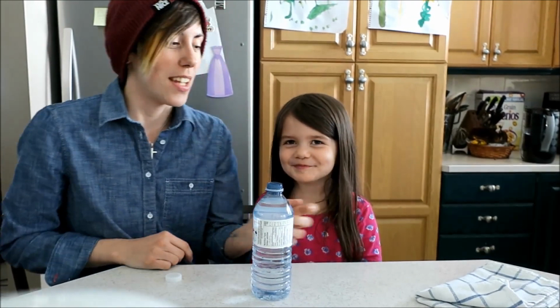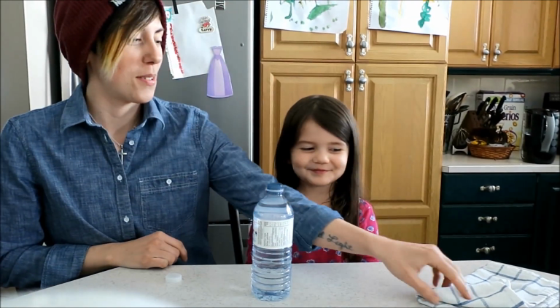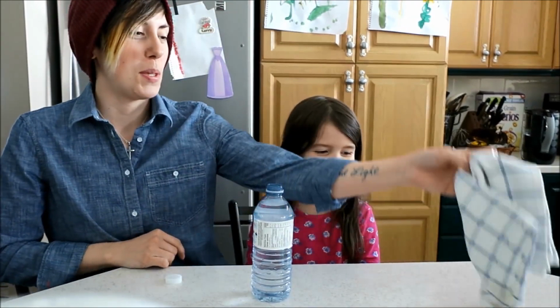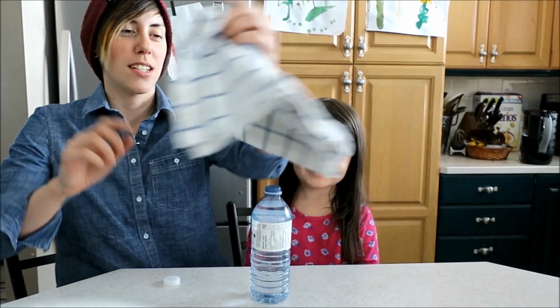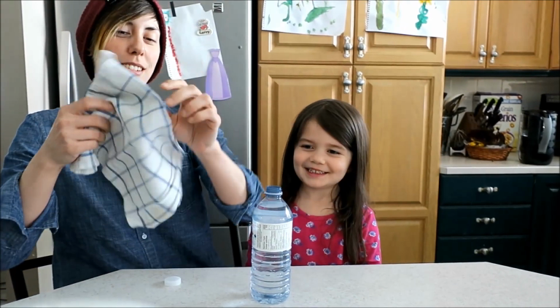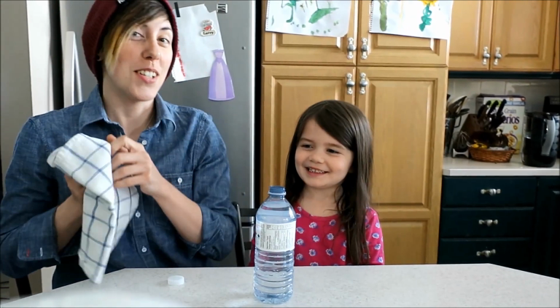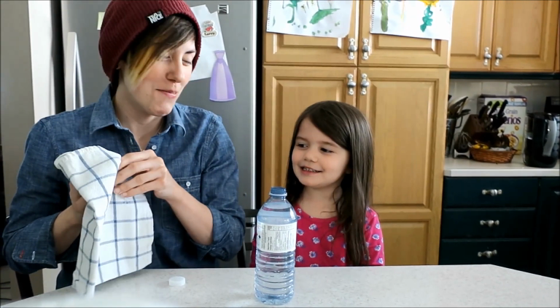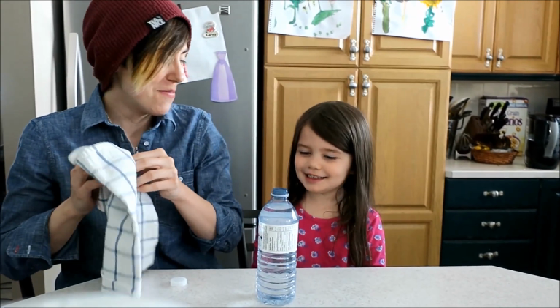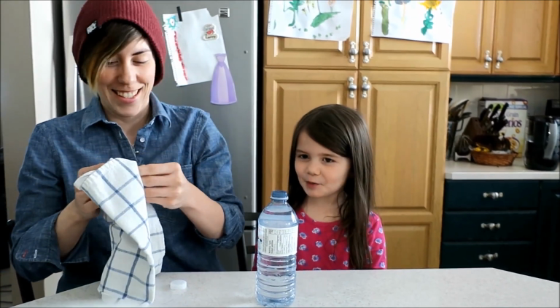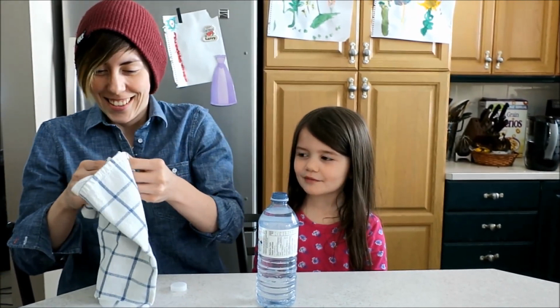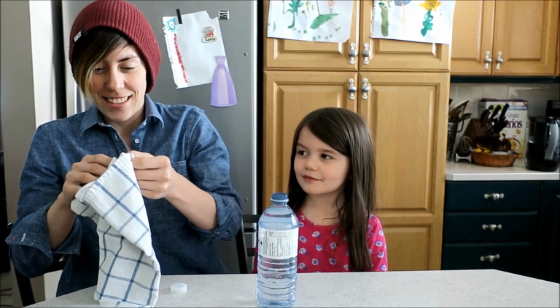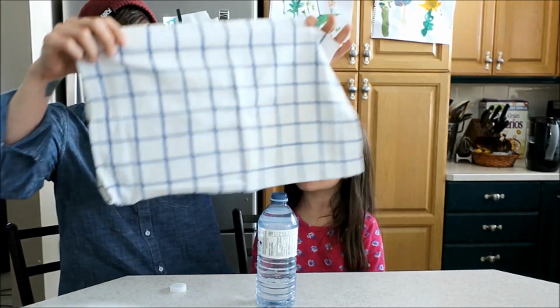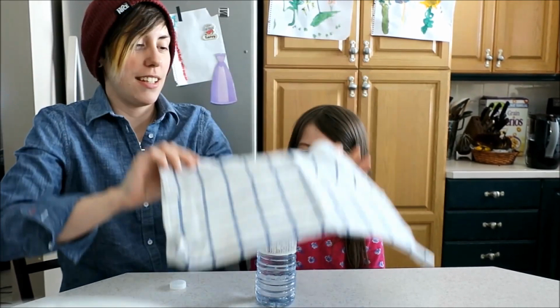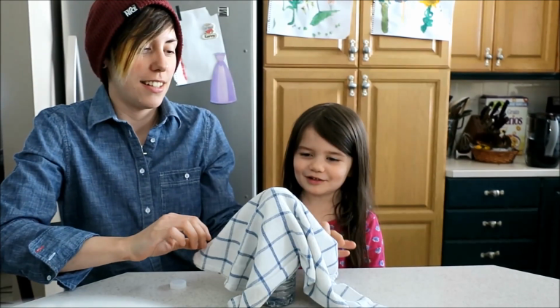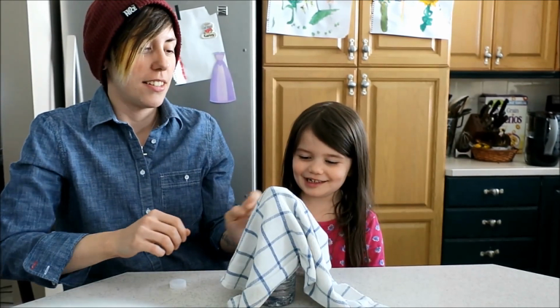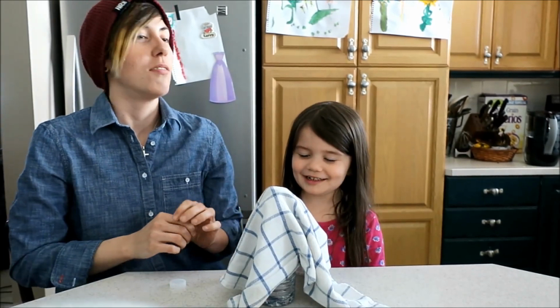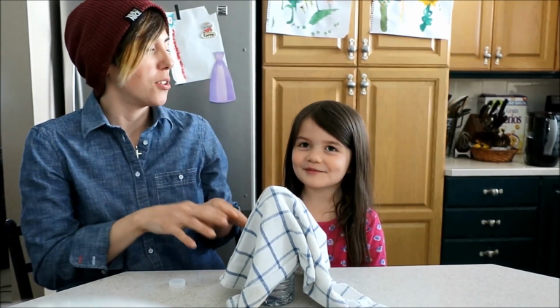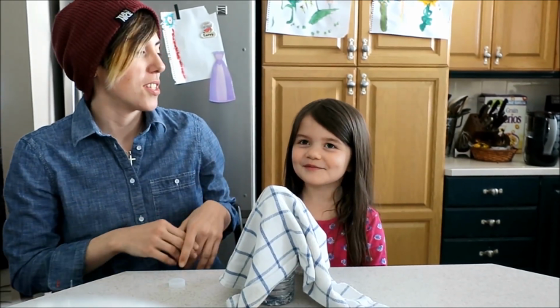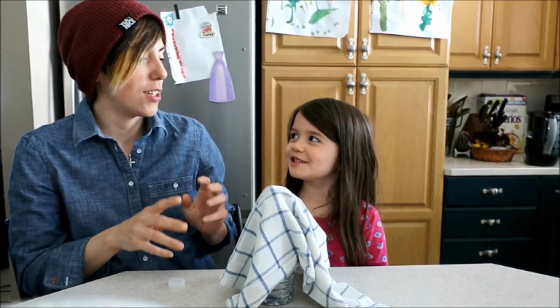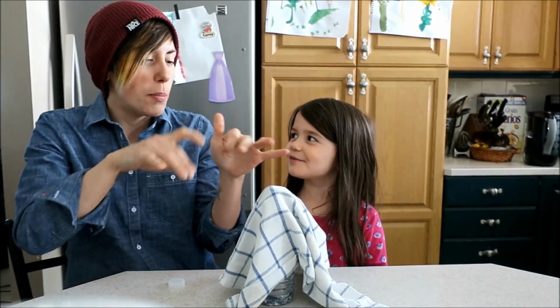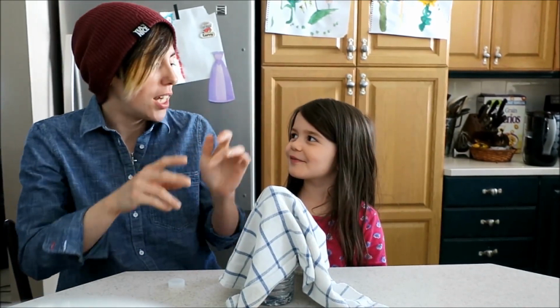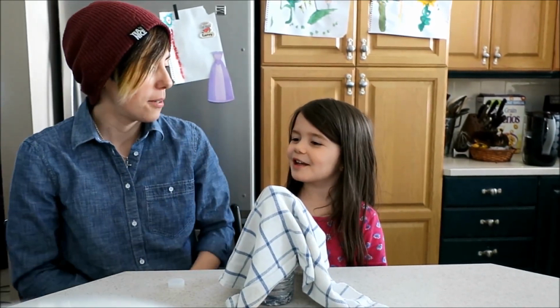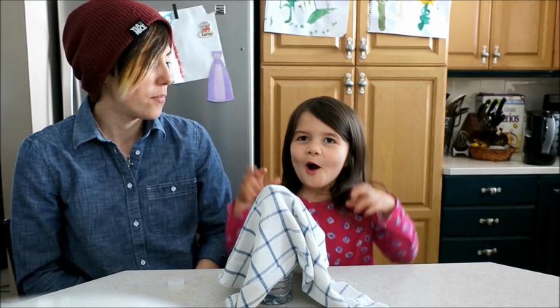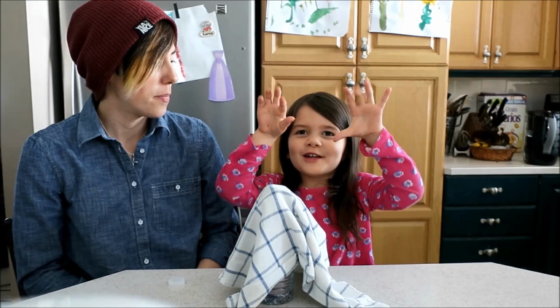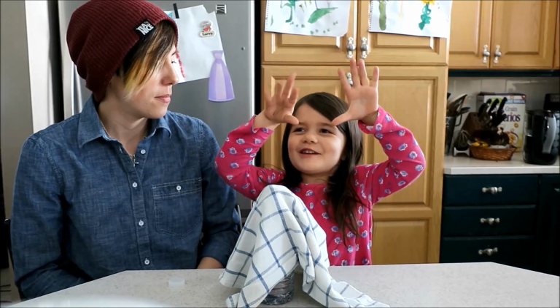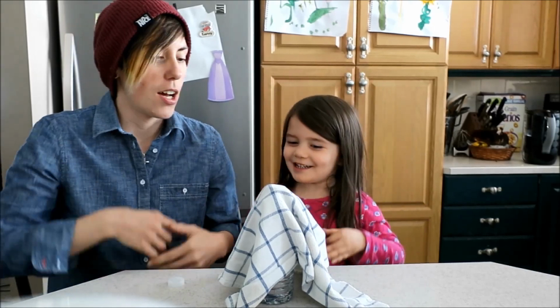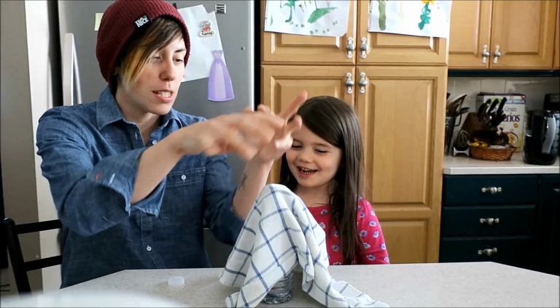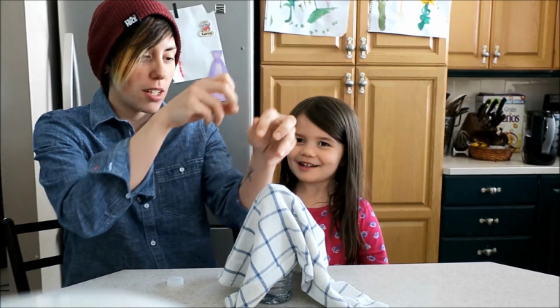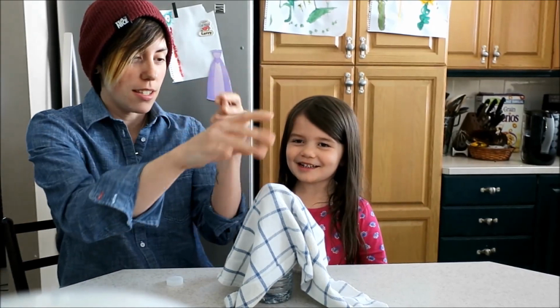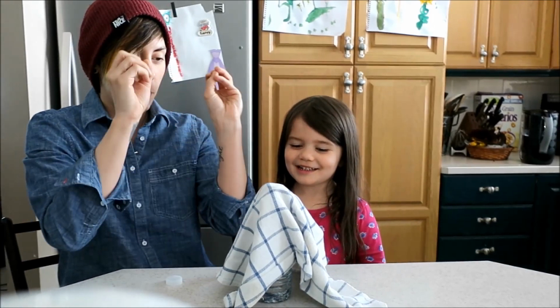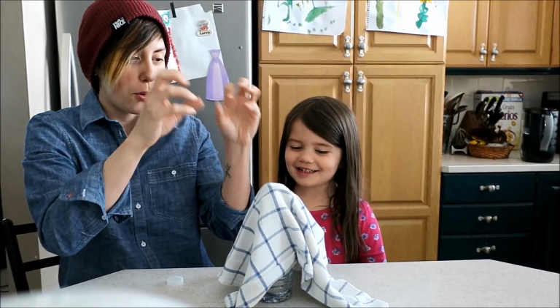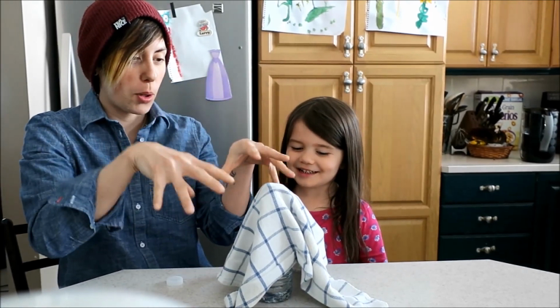Okay, so let's put the magic towel over top. Yes. Okay. Alright, you go first. Say like, hokey pokey. Hokey pokey. Hocus pocus. Pew, pew.